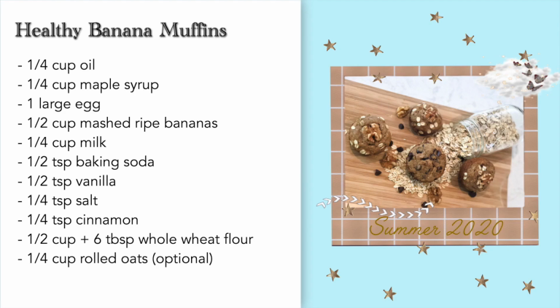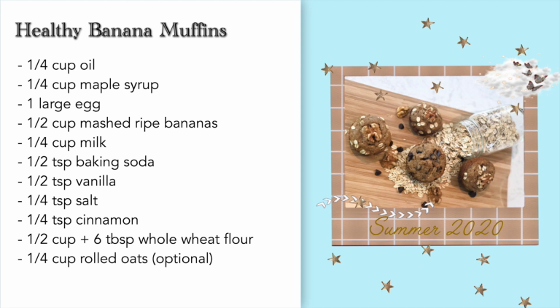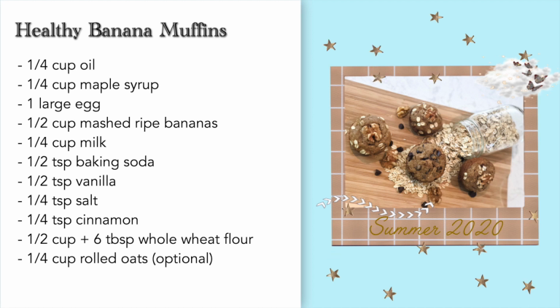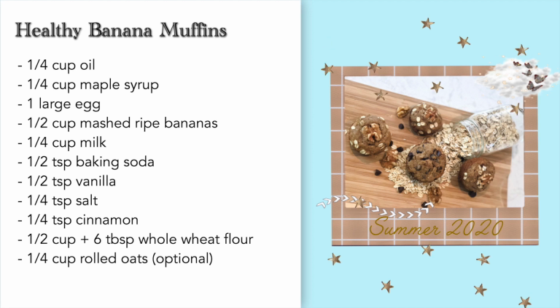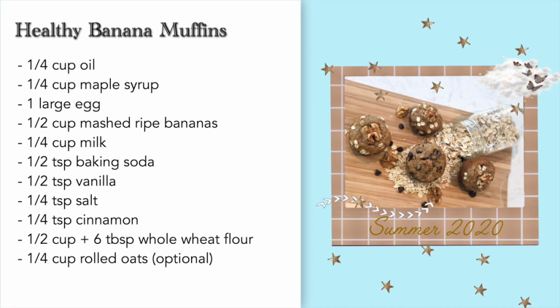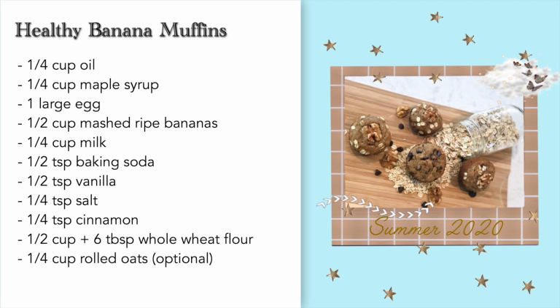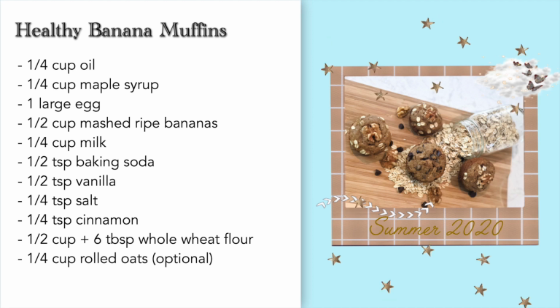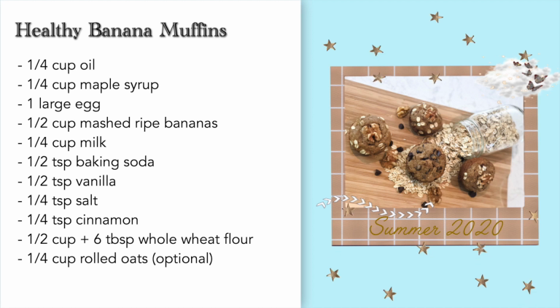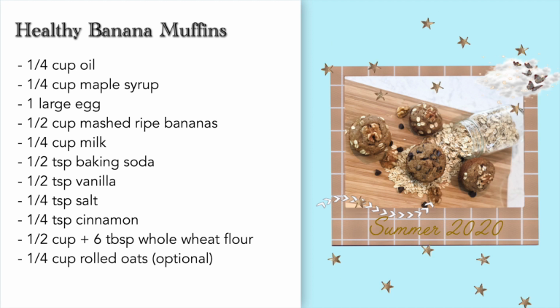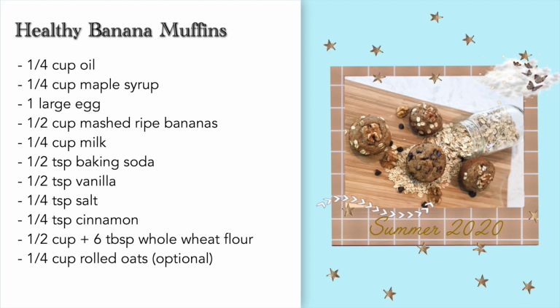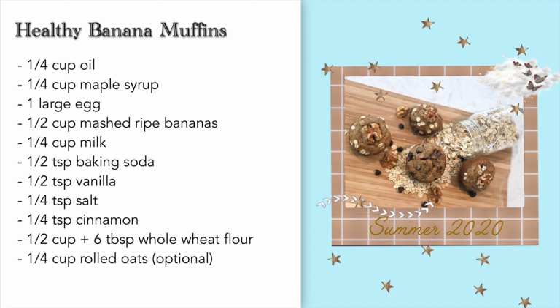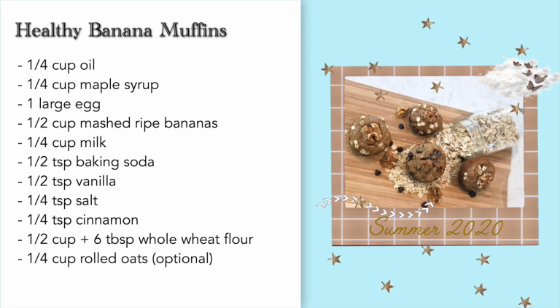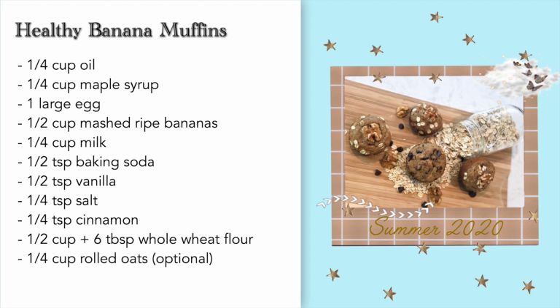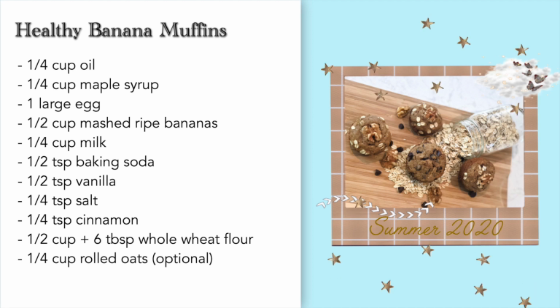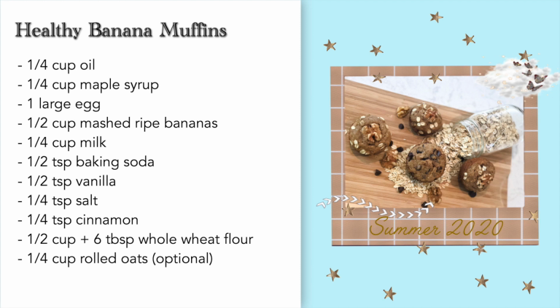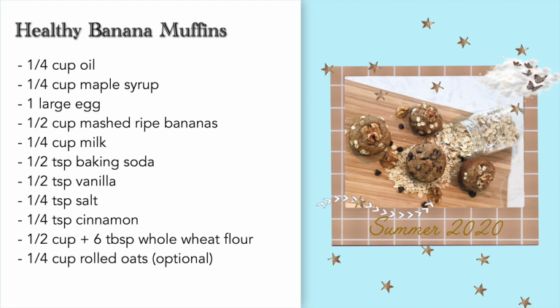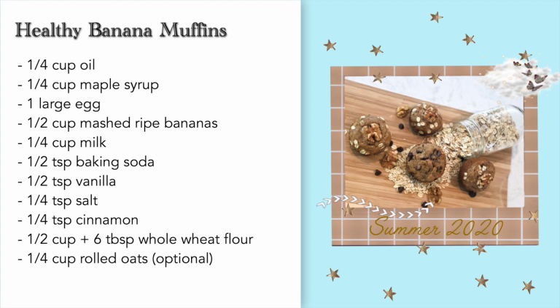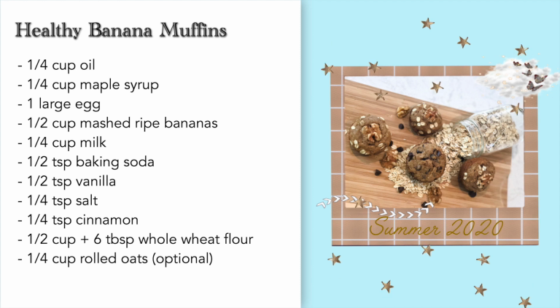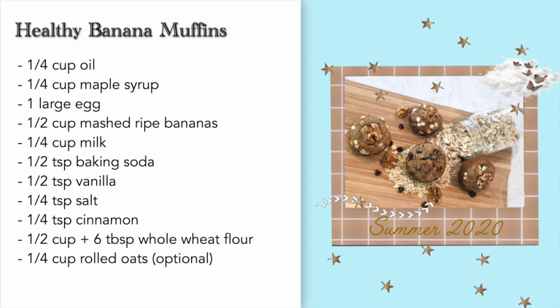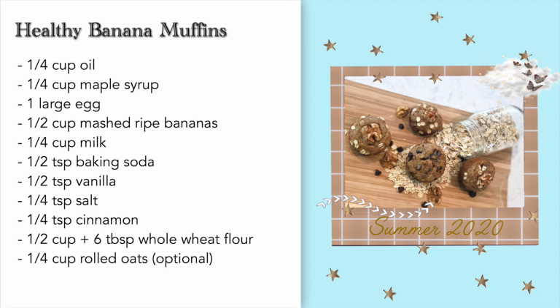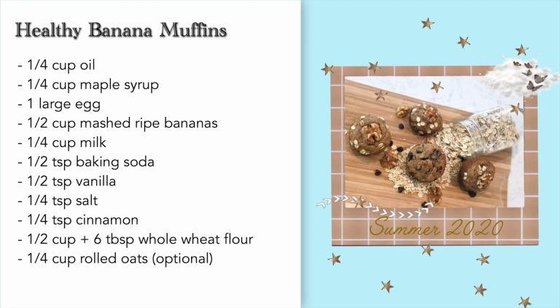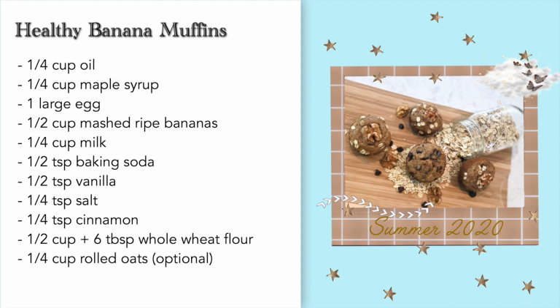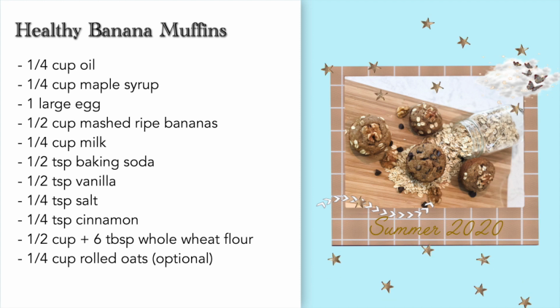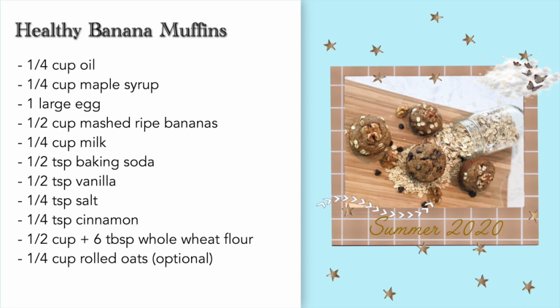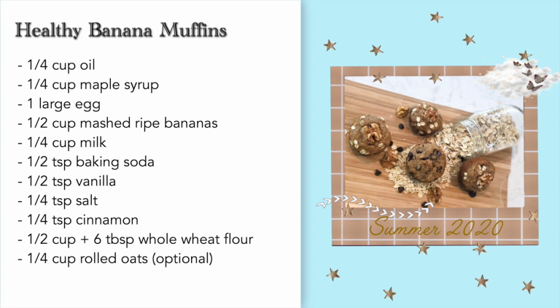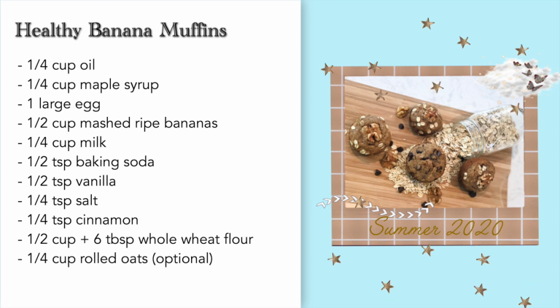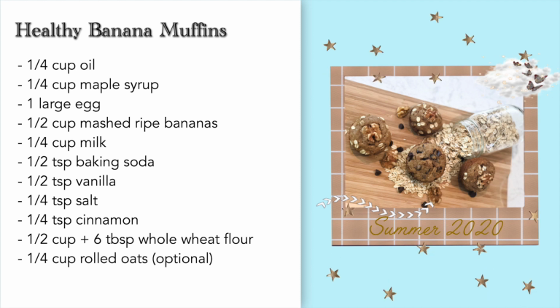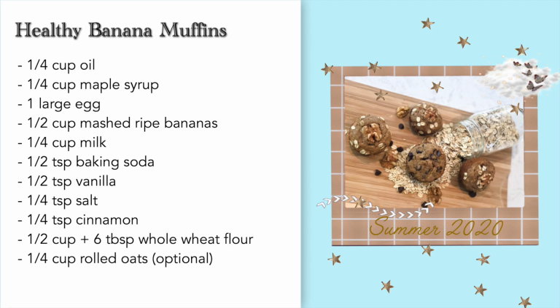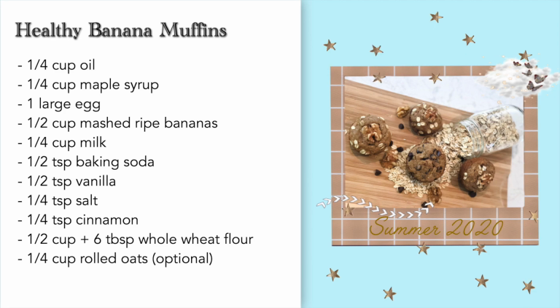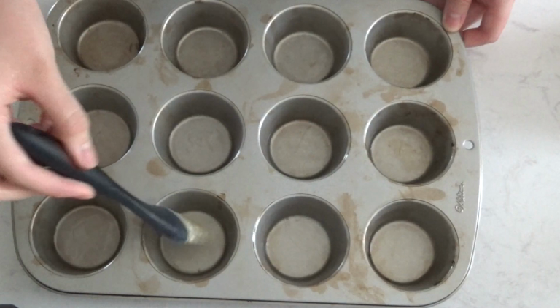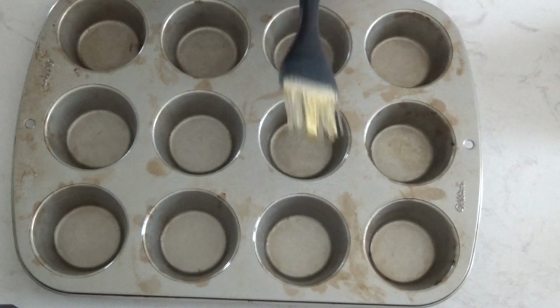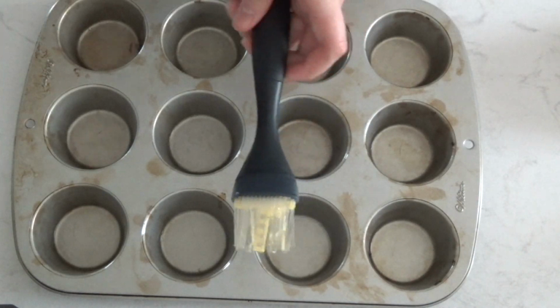Hey everyone, I'm Mikayla and welcome to A Food Binder. Today we are going to be making healthy banana muffins. These taste amazing and are so easy to make, so let's jump right into the recipe.